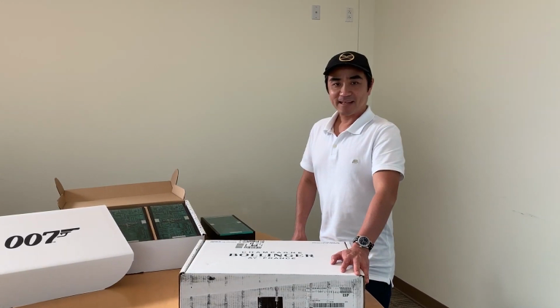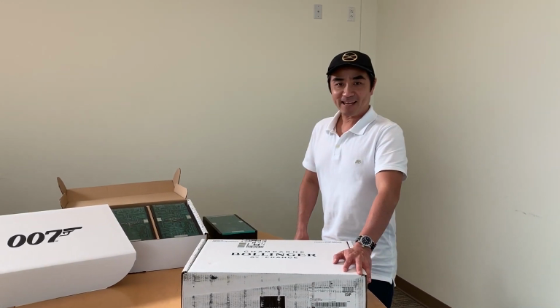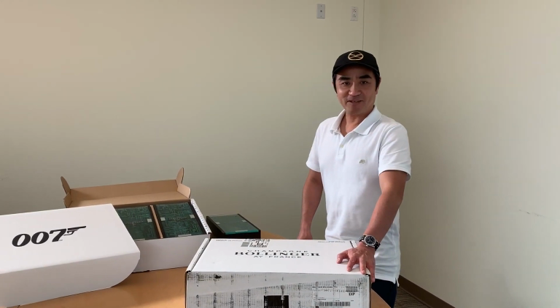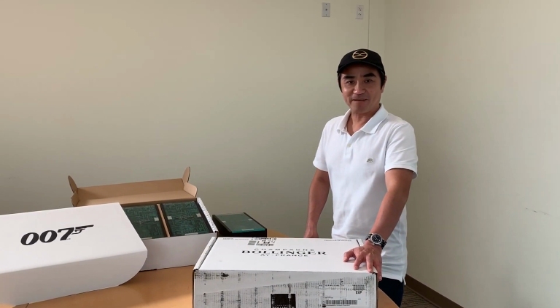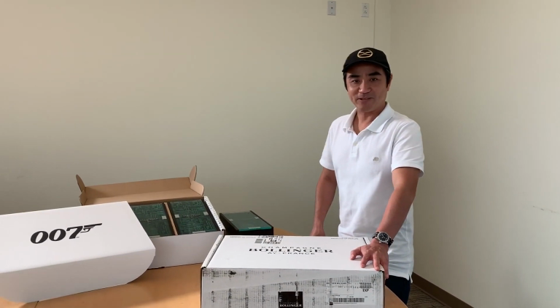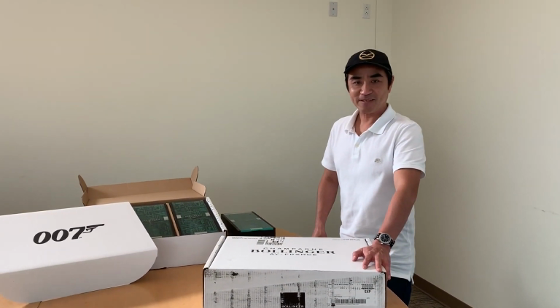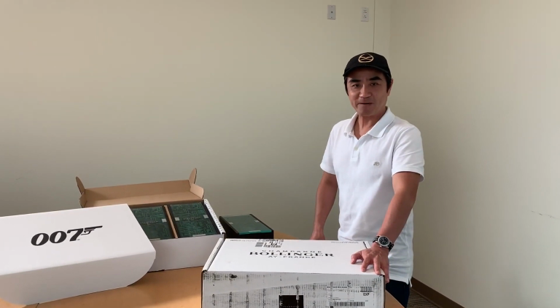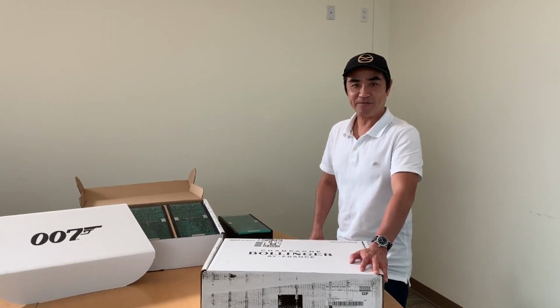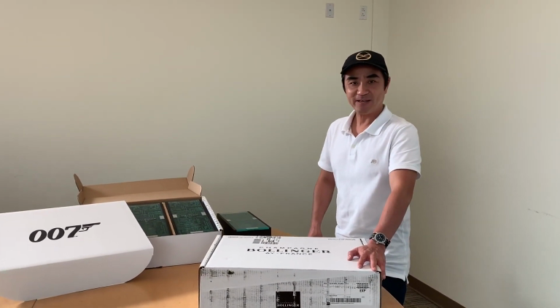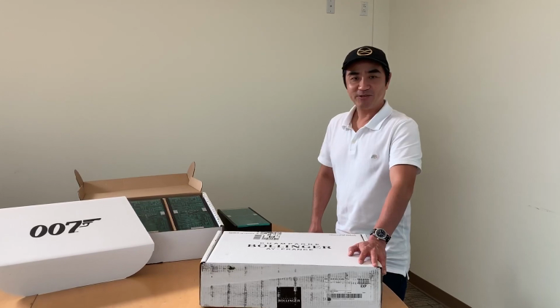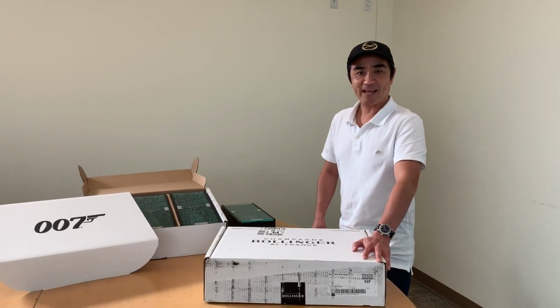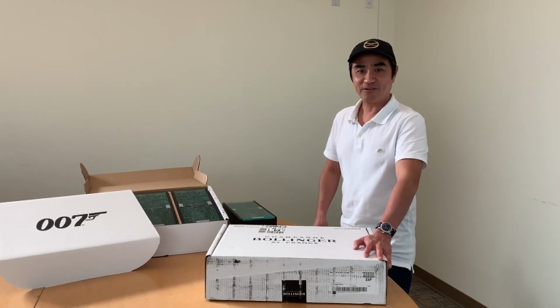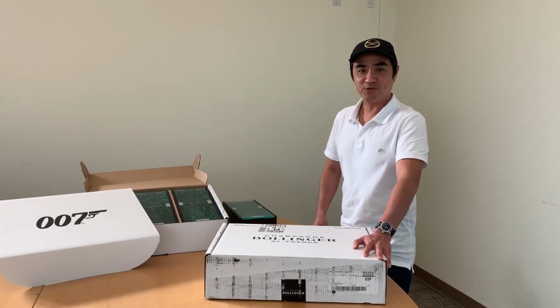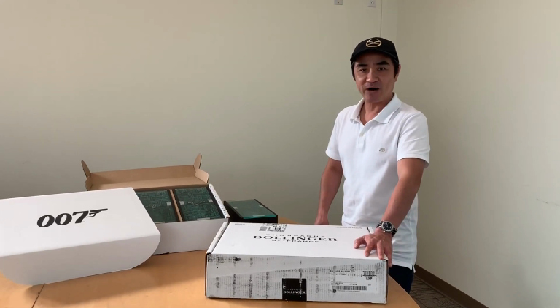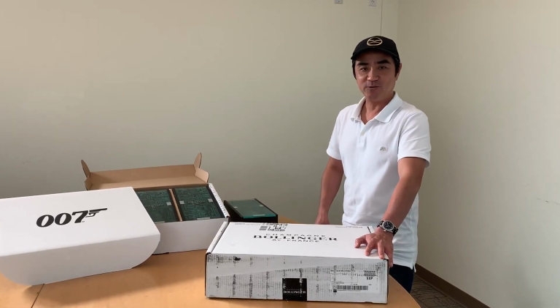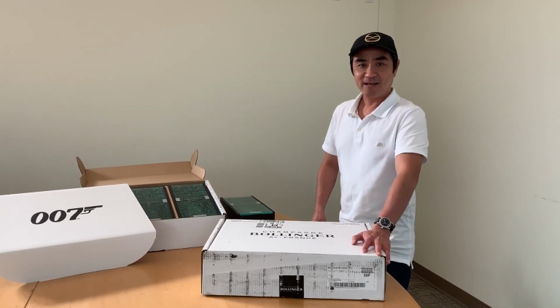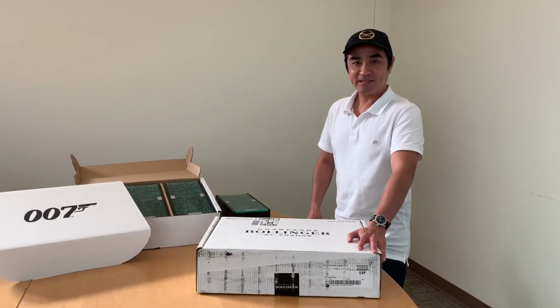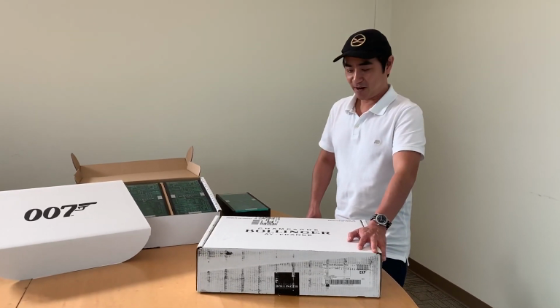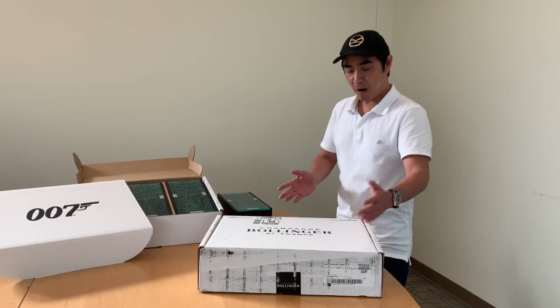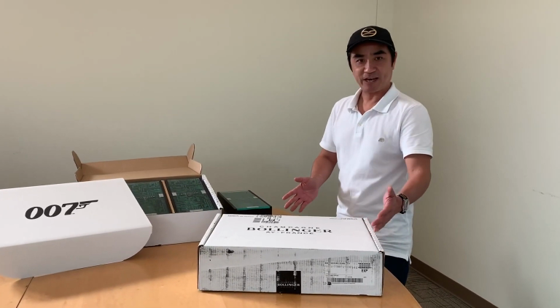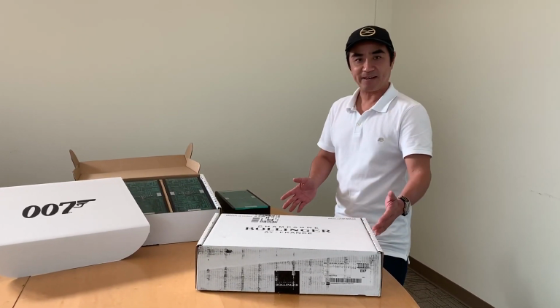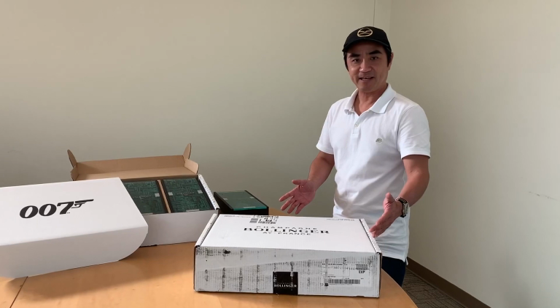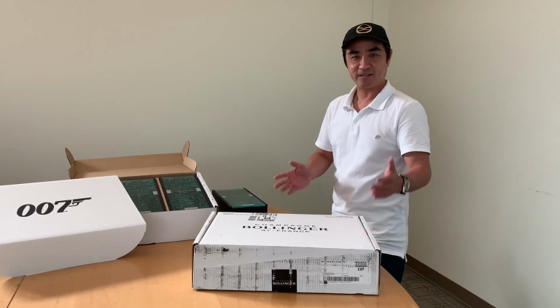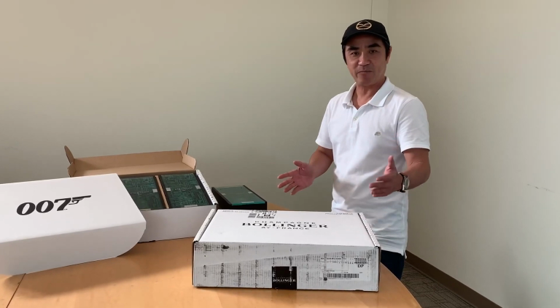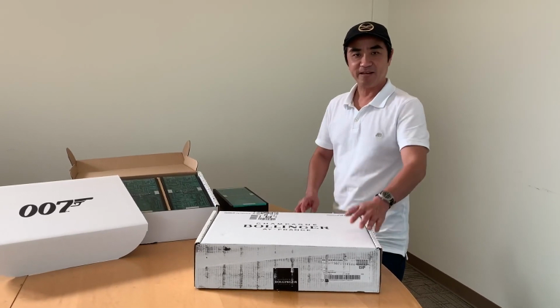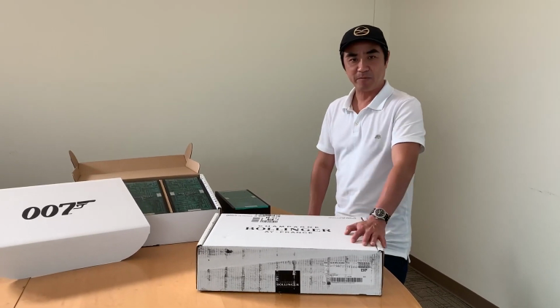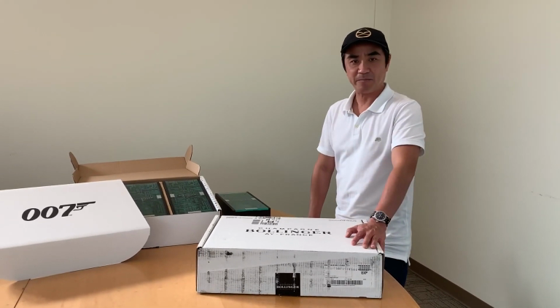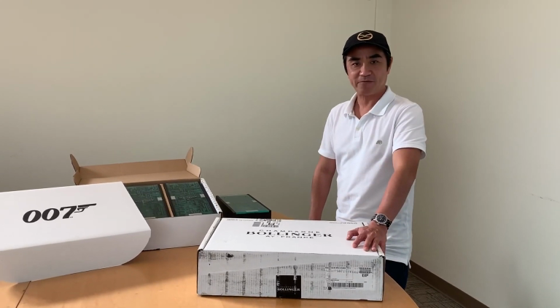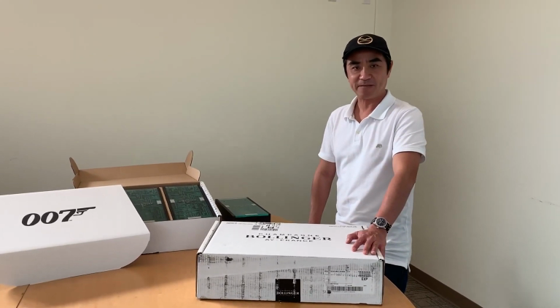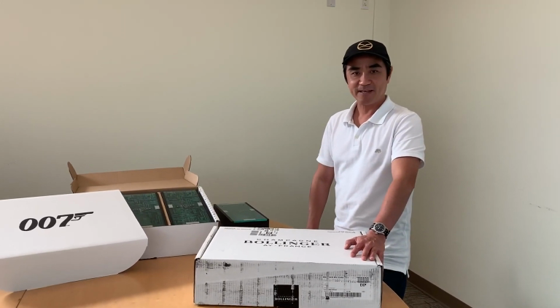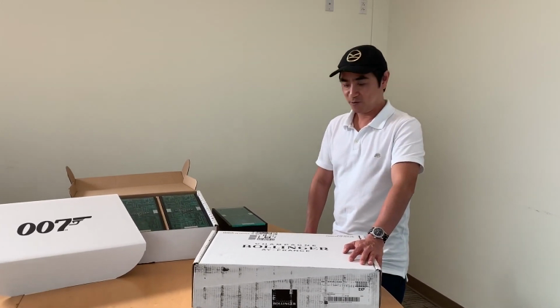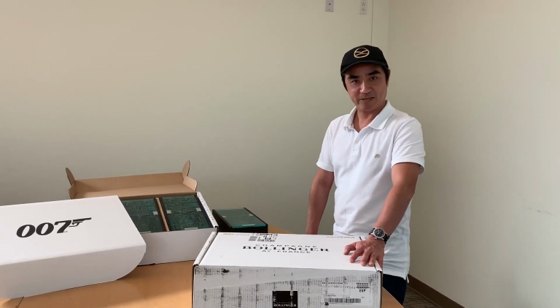Hi, I'm Dr. Khan, Paul Banjong. Welcome to my video. Today, I'd like to show you the brand new release of the Bollinger Champagne. It is to celebrate James Bond number 25, No Time to Die.